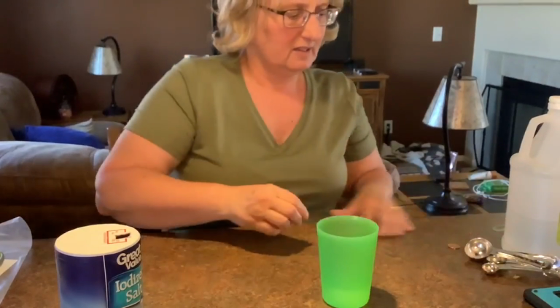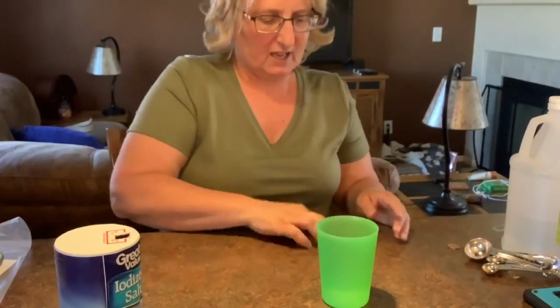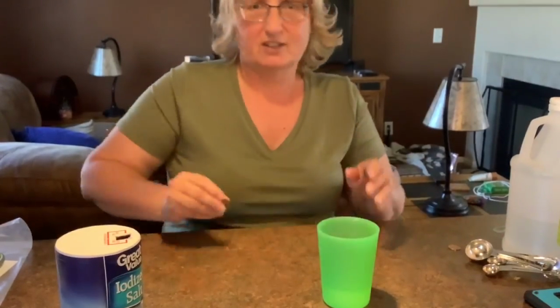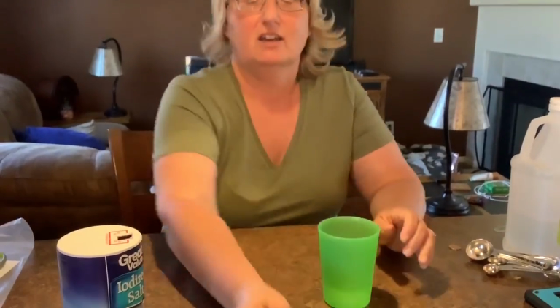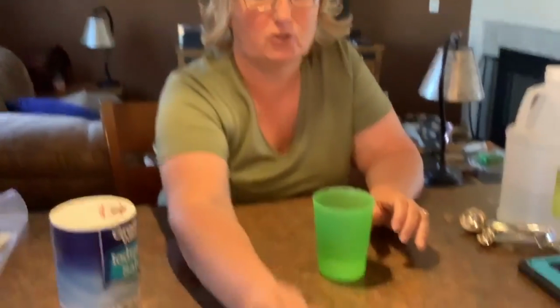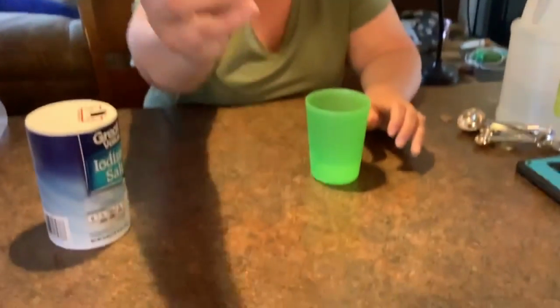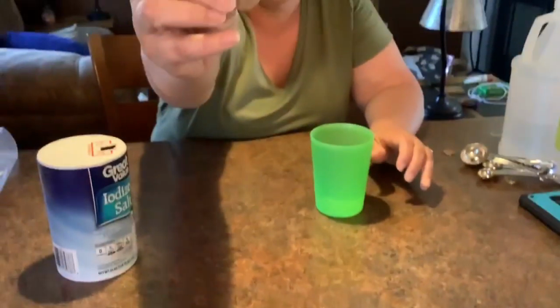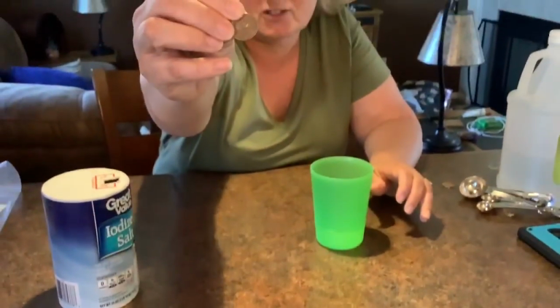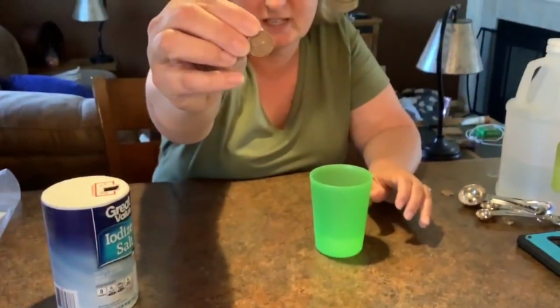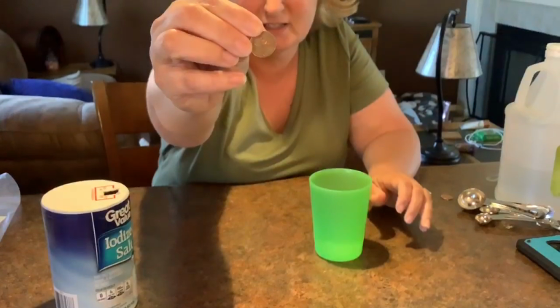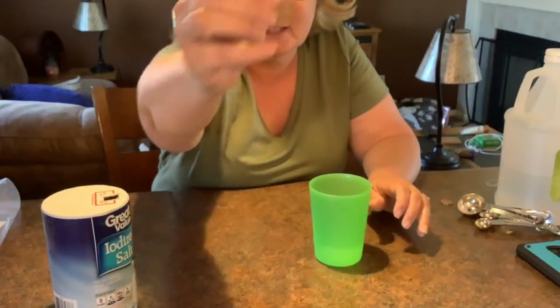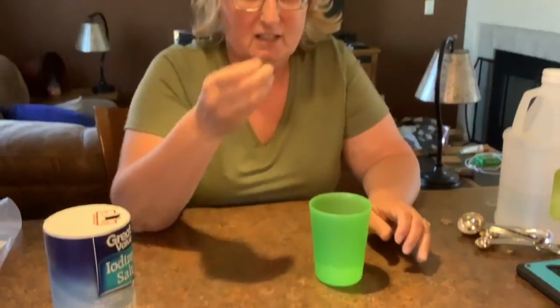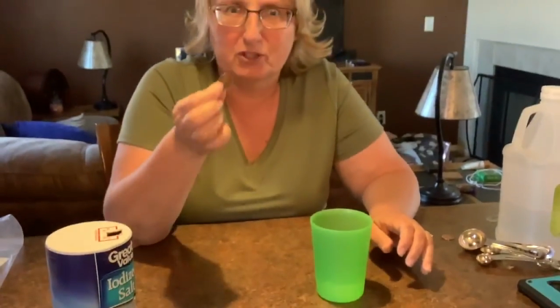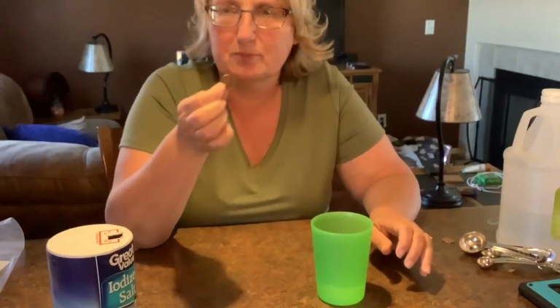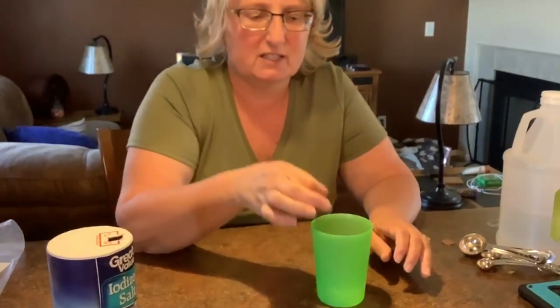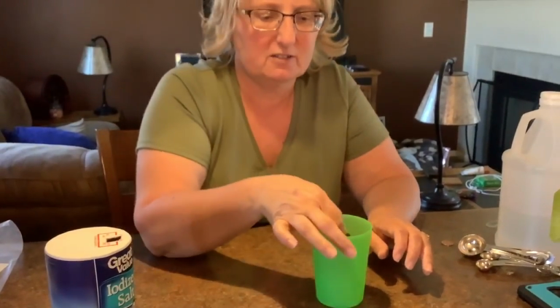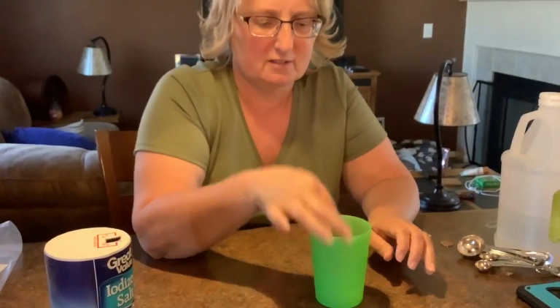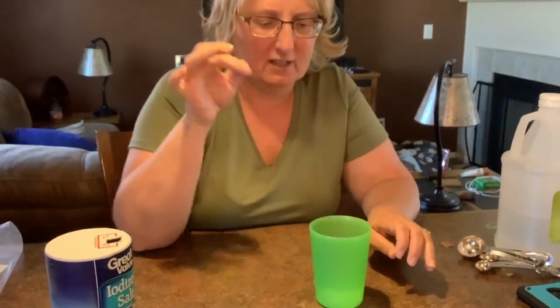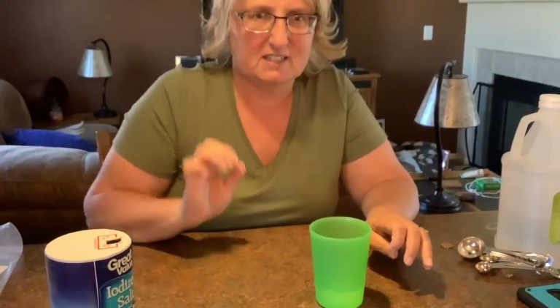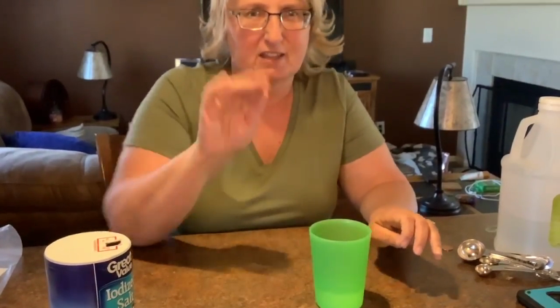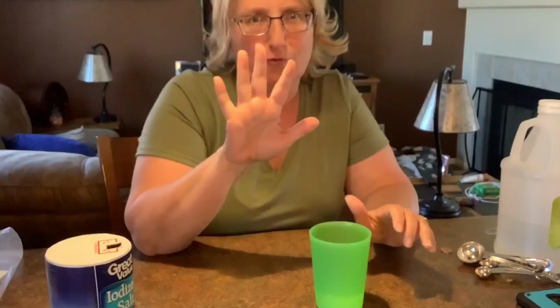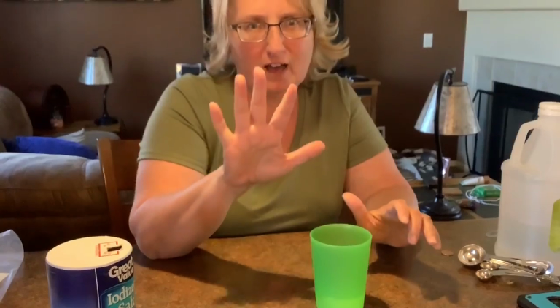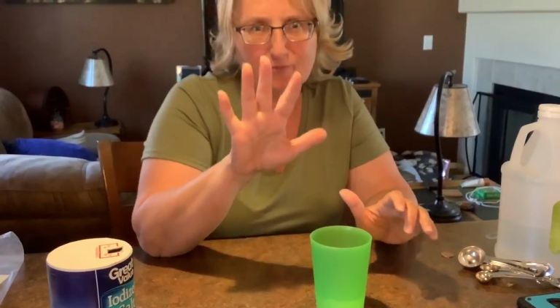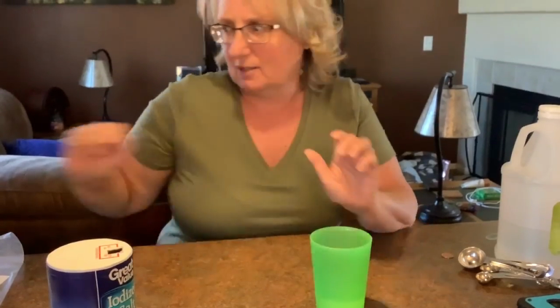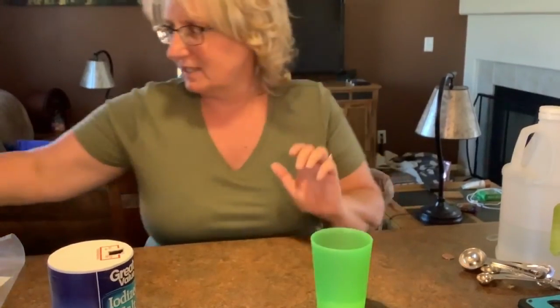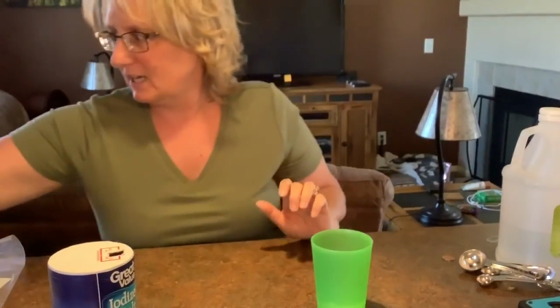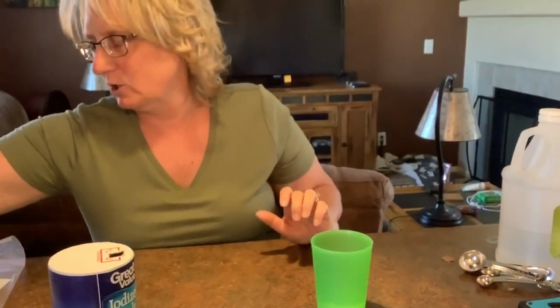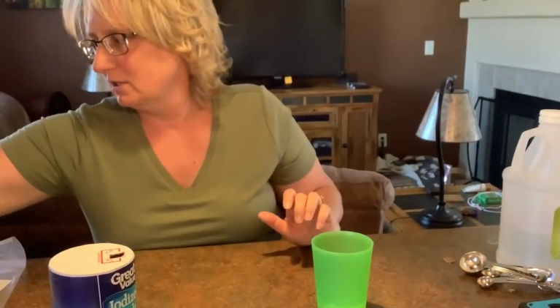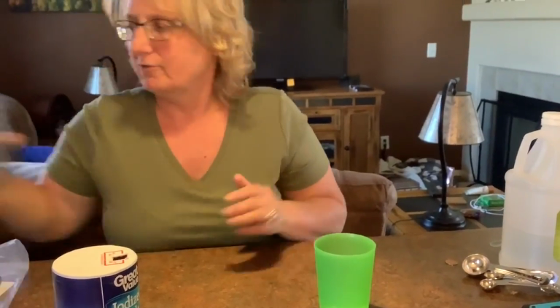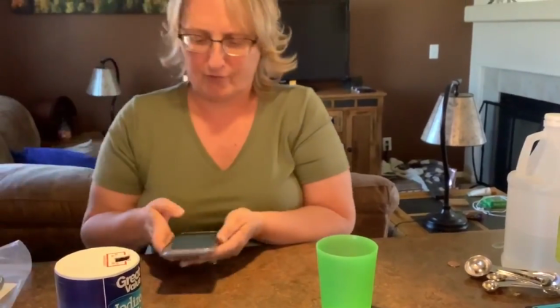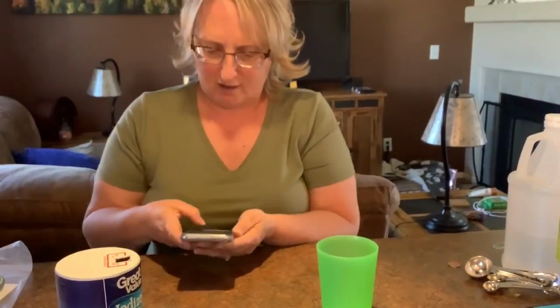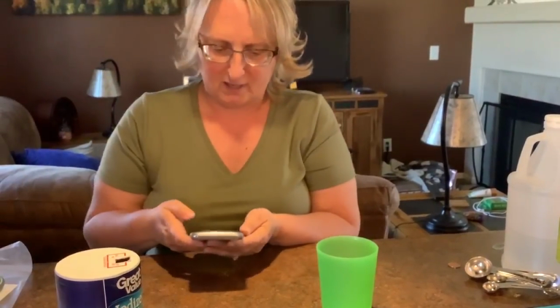Then we have a dirty penny. Can you see that dirty penny? I'm going to put the dirty penny in here. It has to stay in there for five minutes. I'm going to set my timer for five minutes.